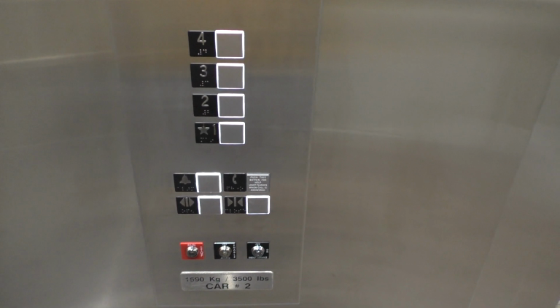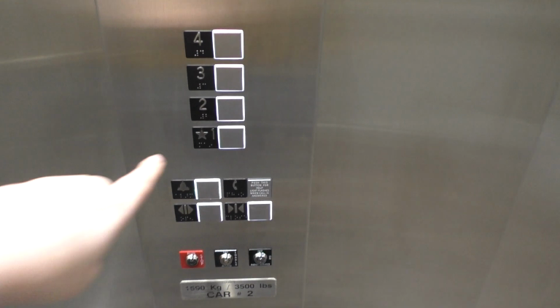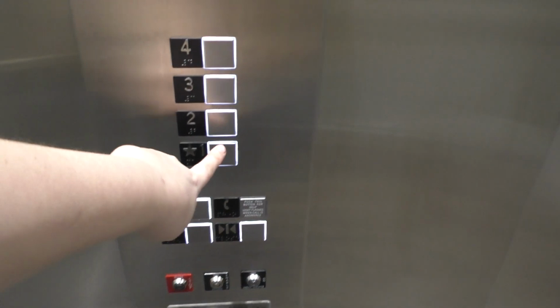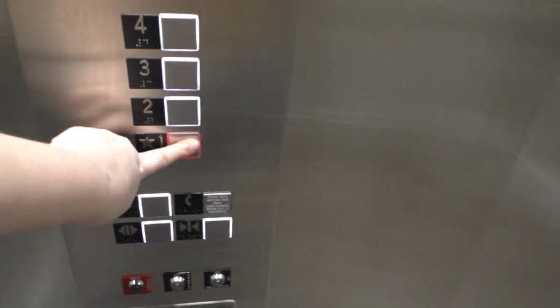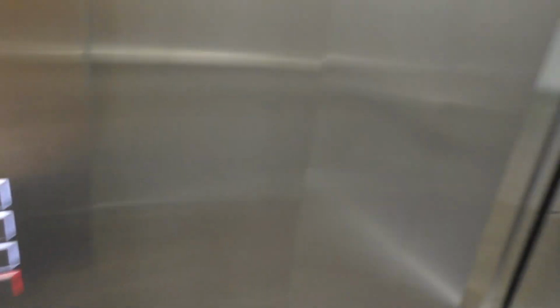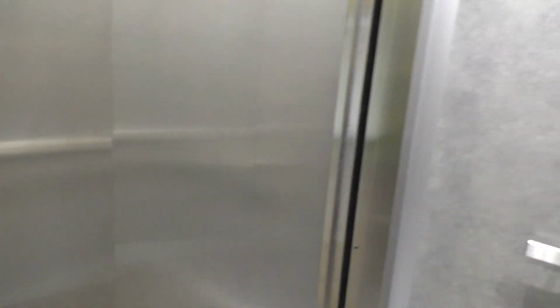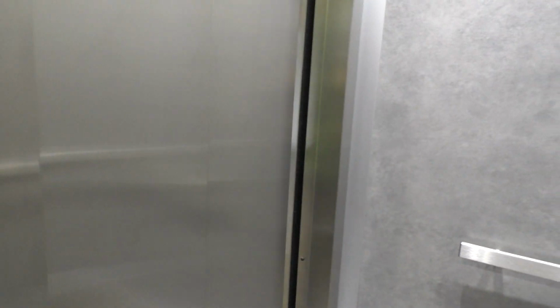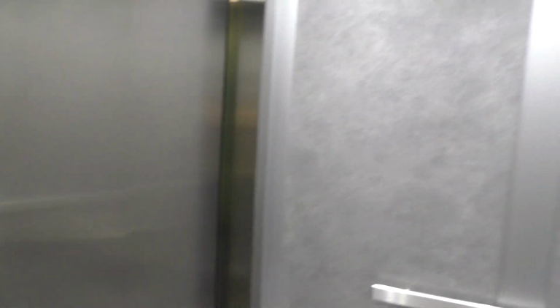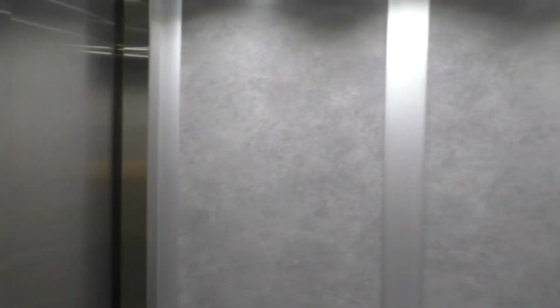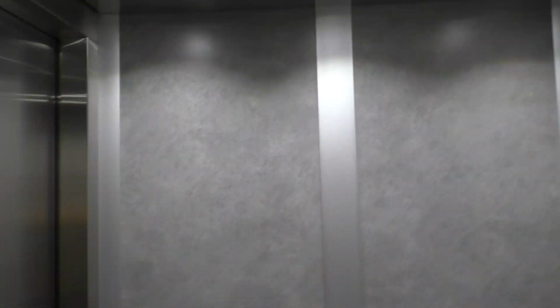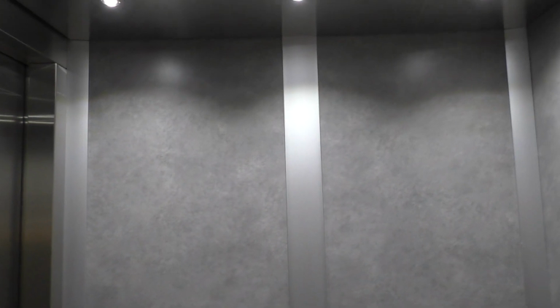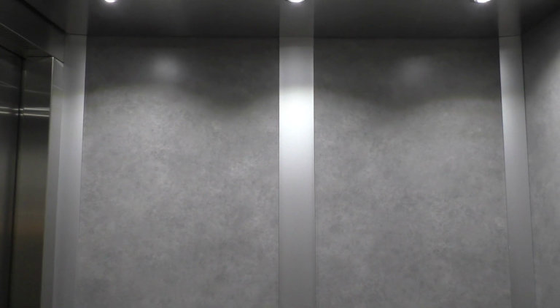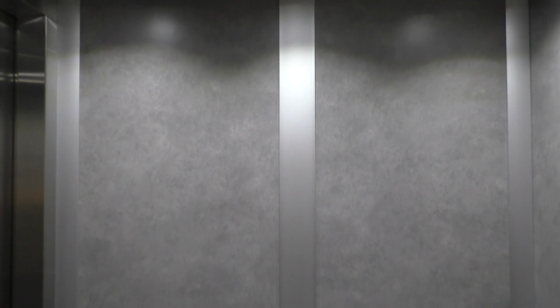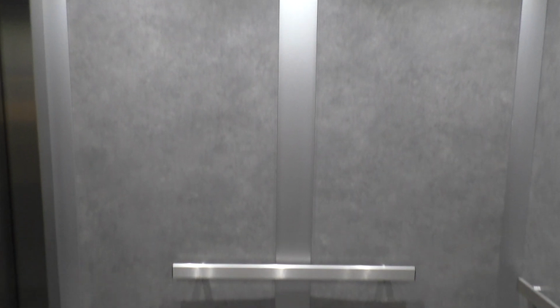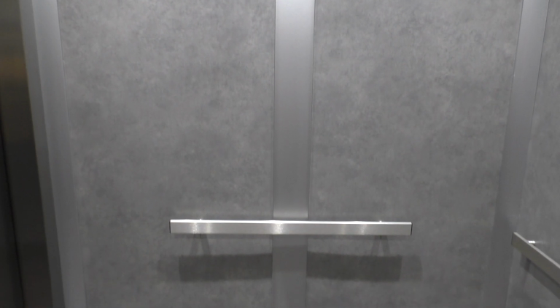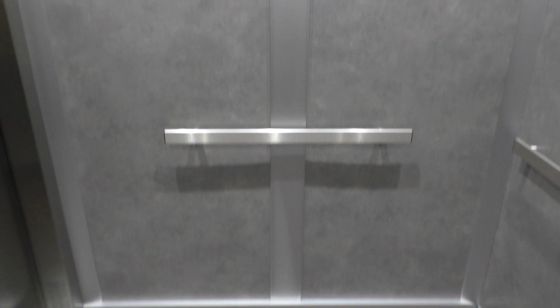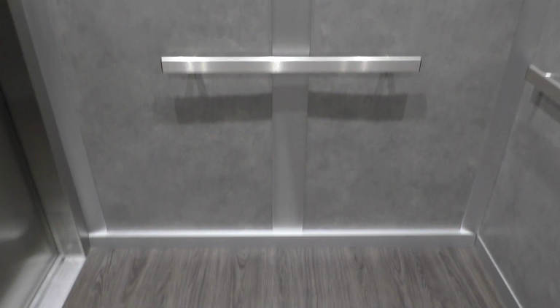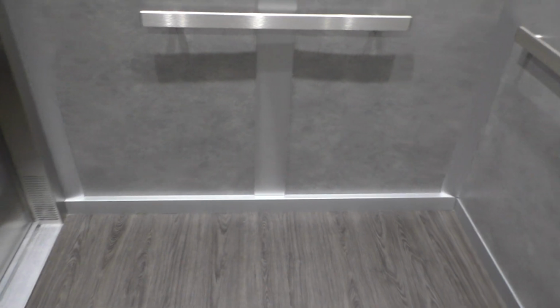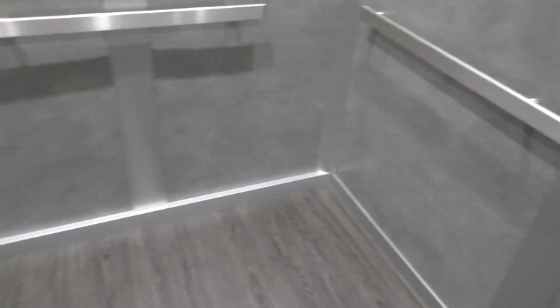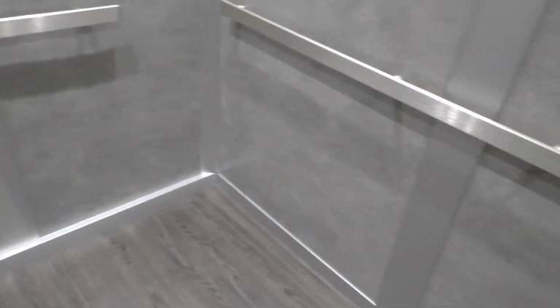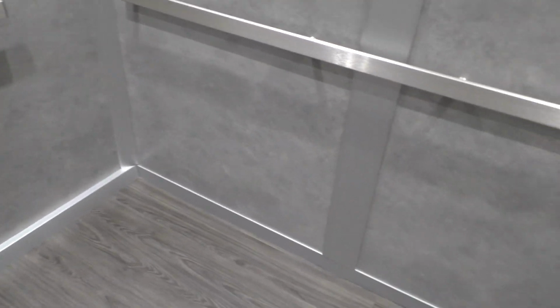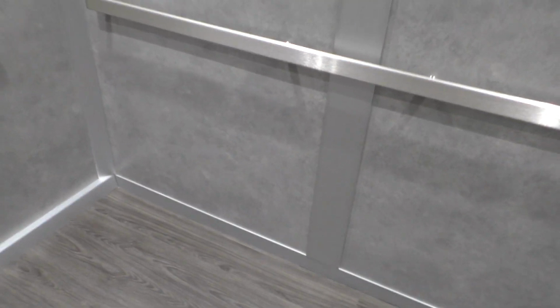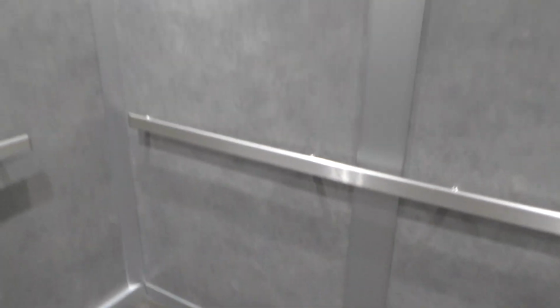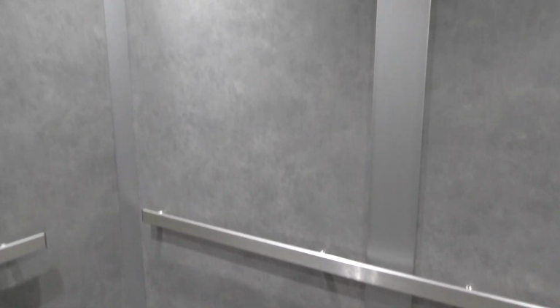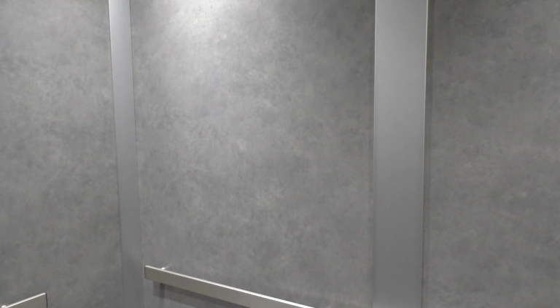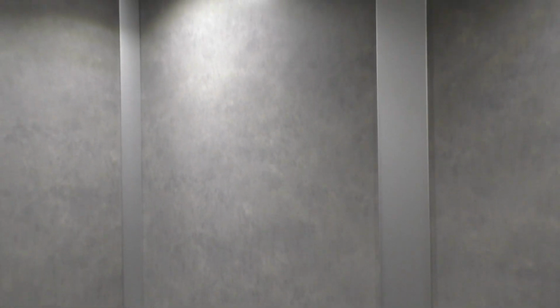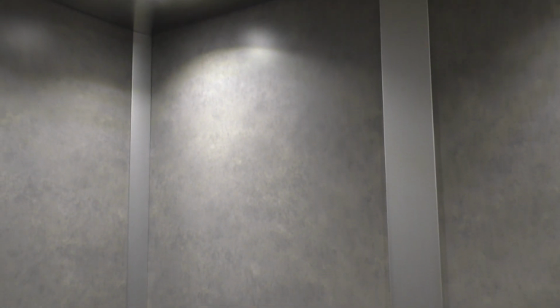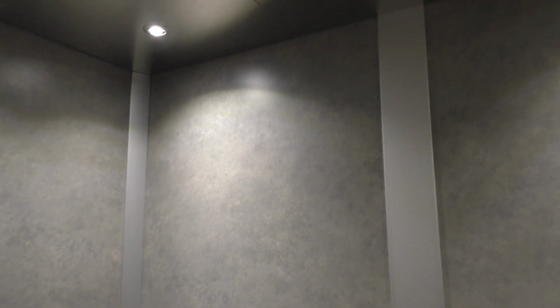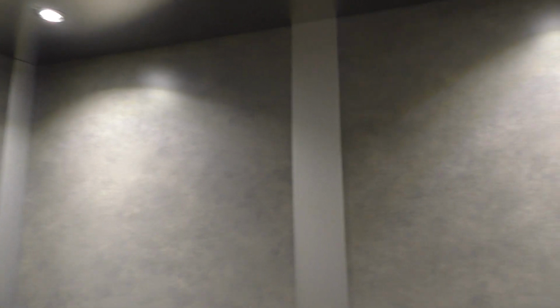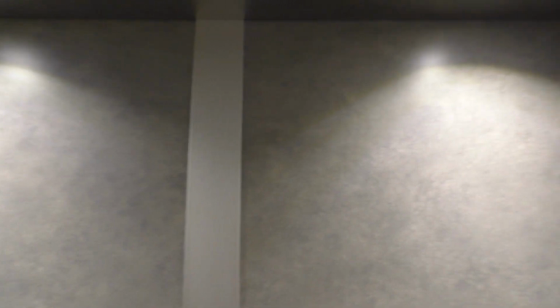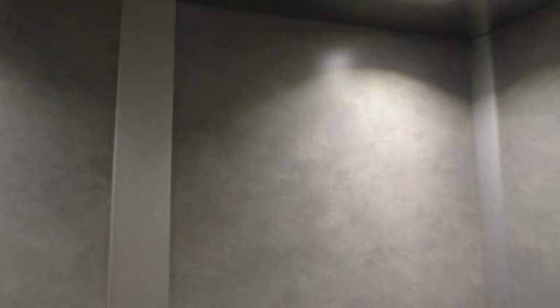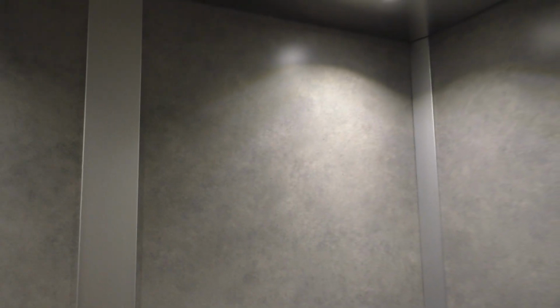Here's your fixtures. Let's go back down to 1. And once again, let's get our cab view. Very nice elevator. I love the cab. Very nice.